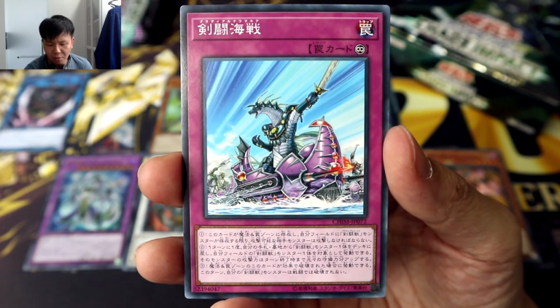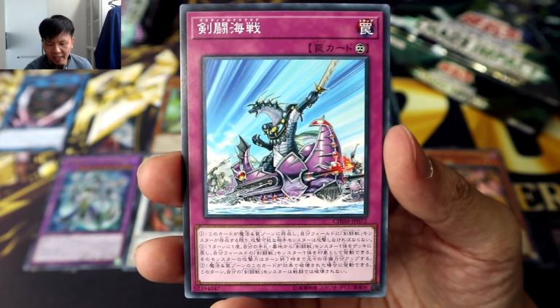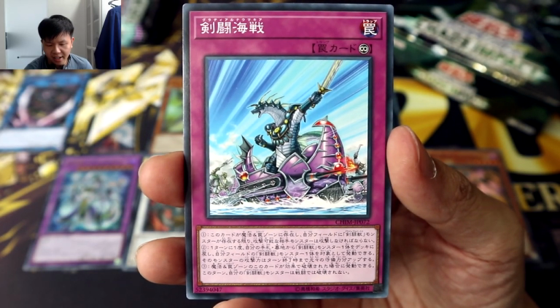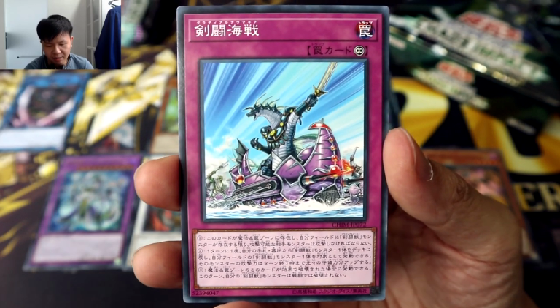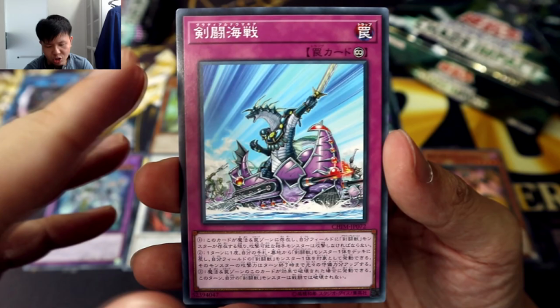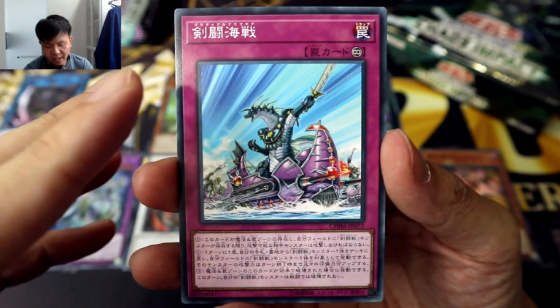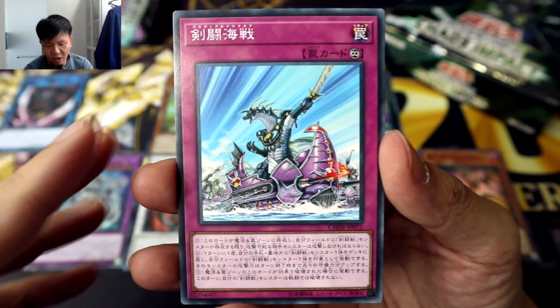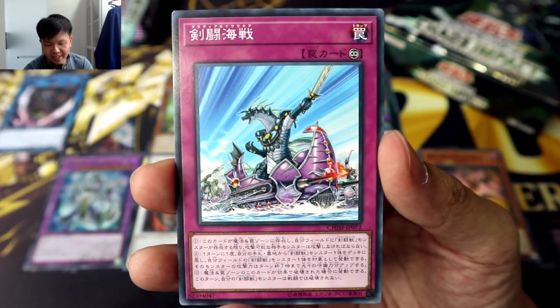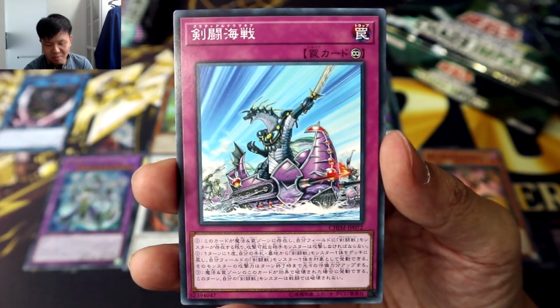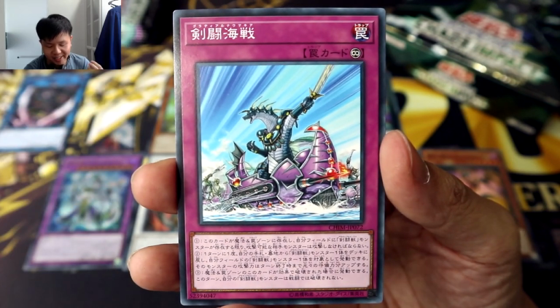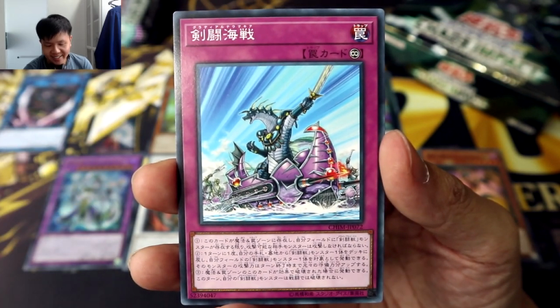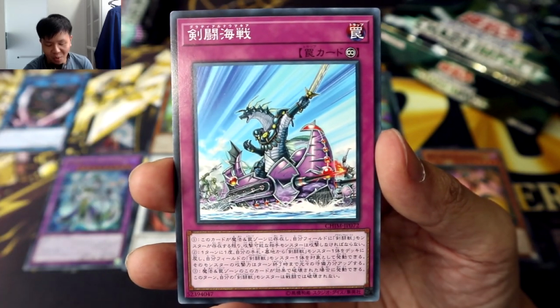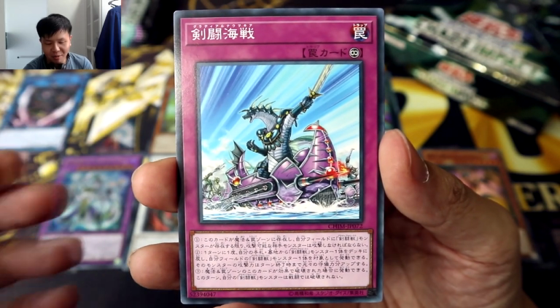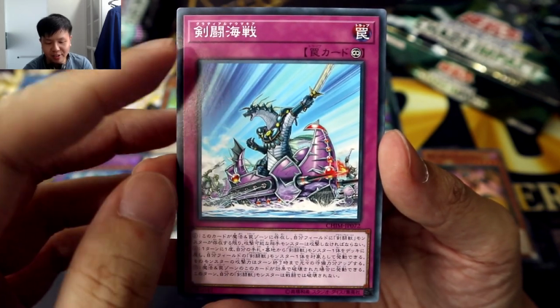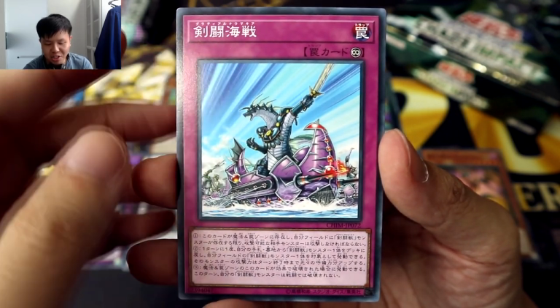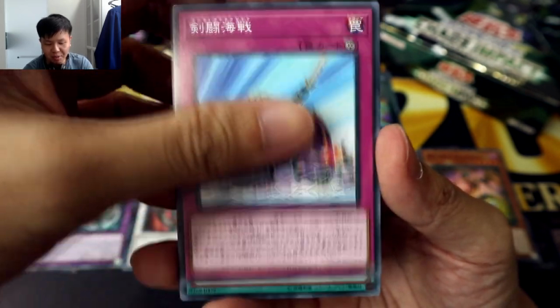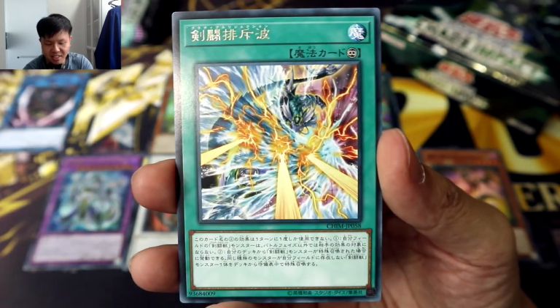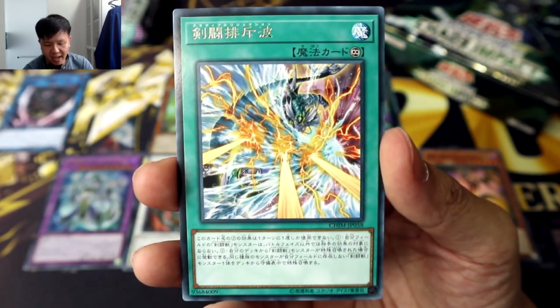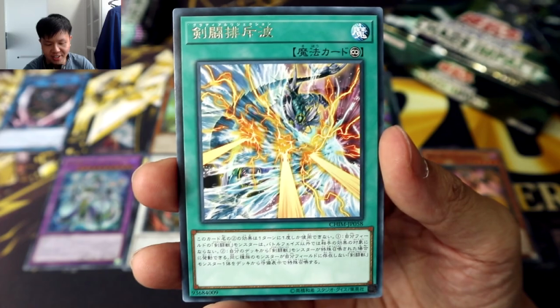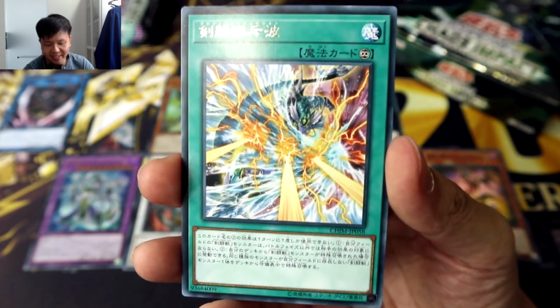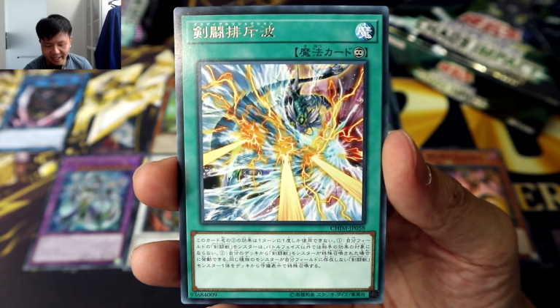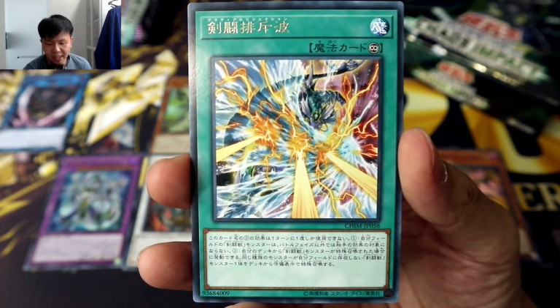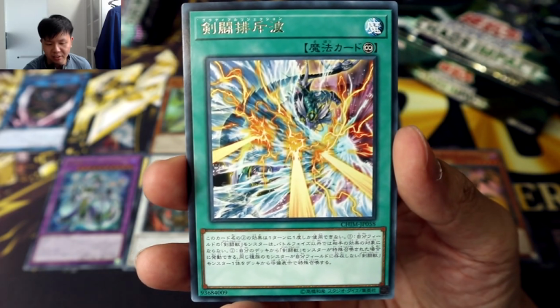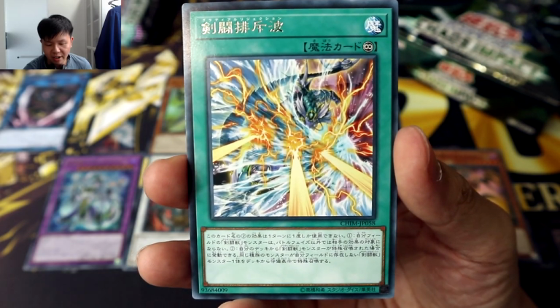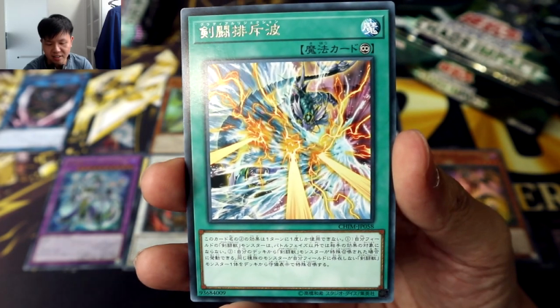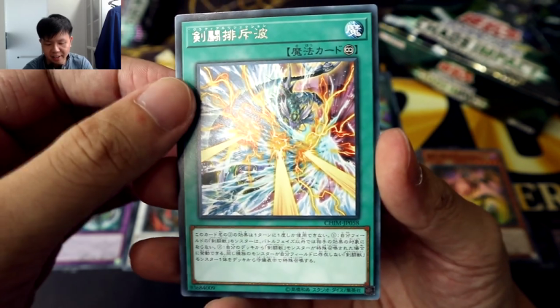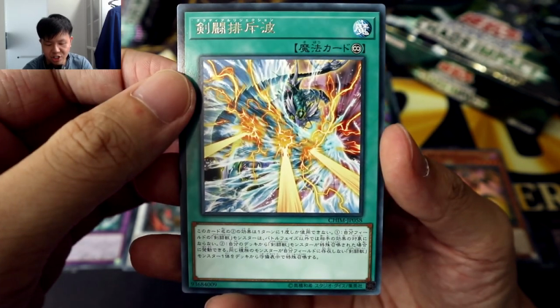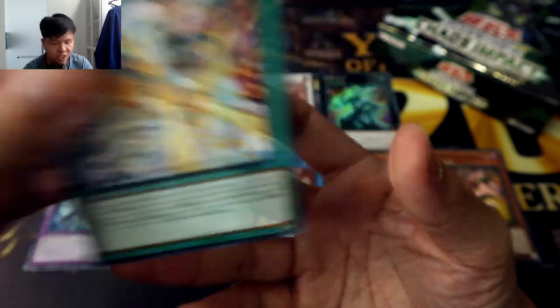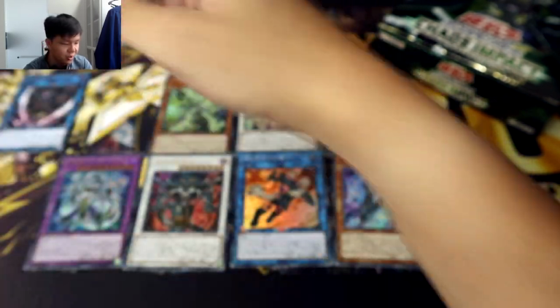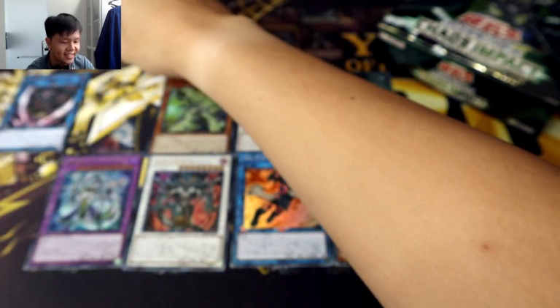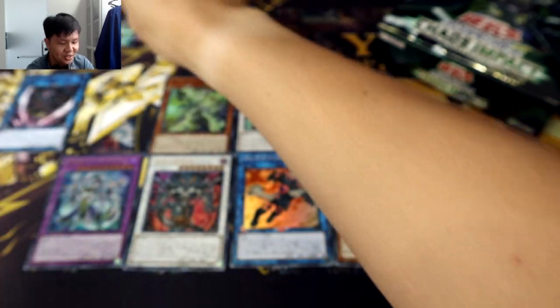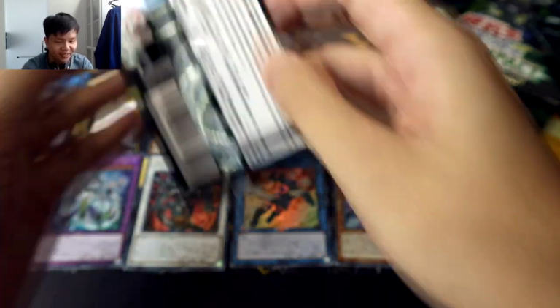Gladial Naumachia? I think Naumachia is probably a word from a different language that probably means sea battle or something like that. Meanwhile, this rare is Gladial Rejection — so back to English with that one, that was weird.